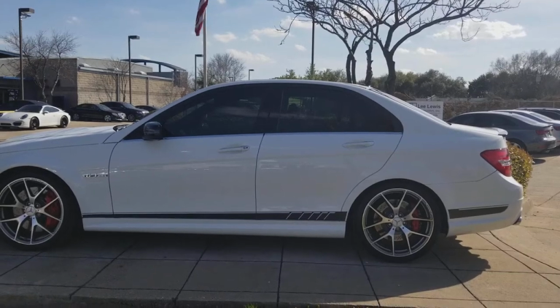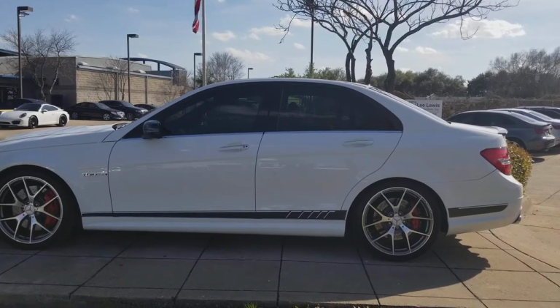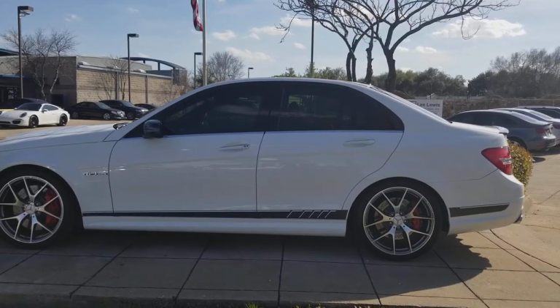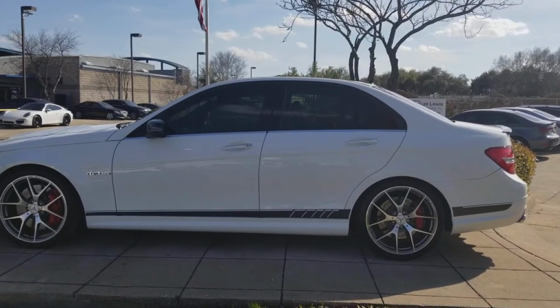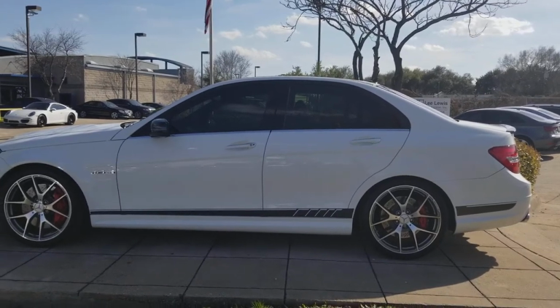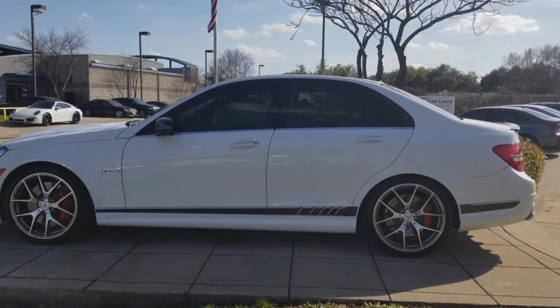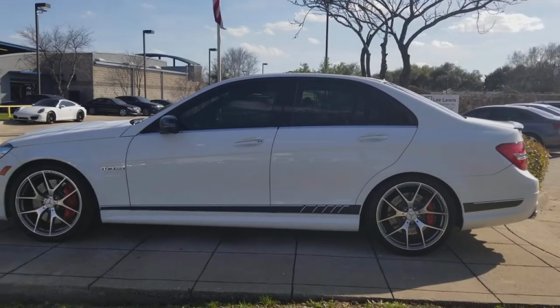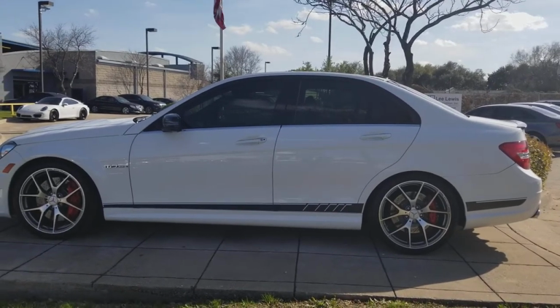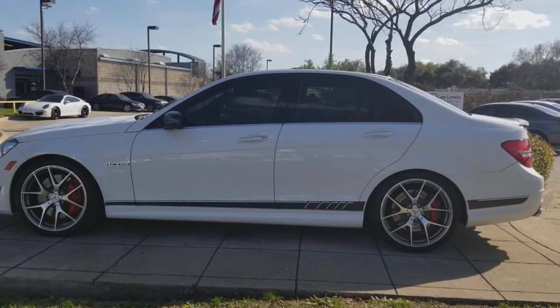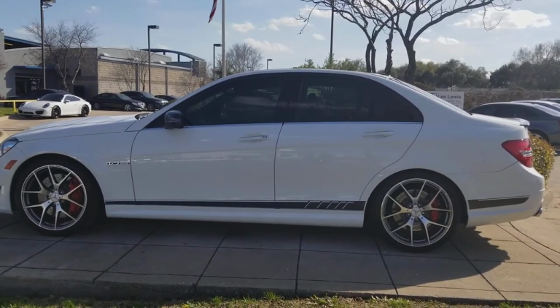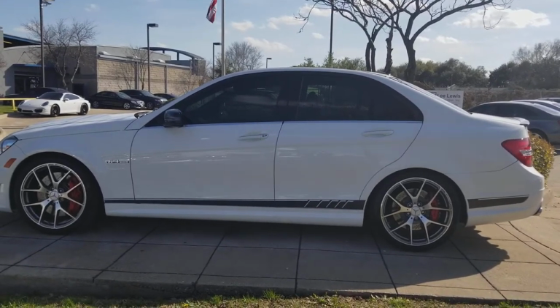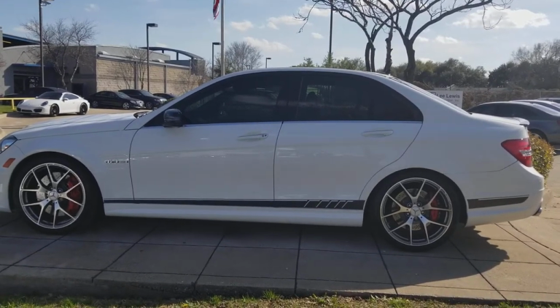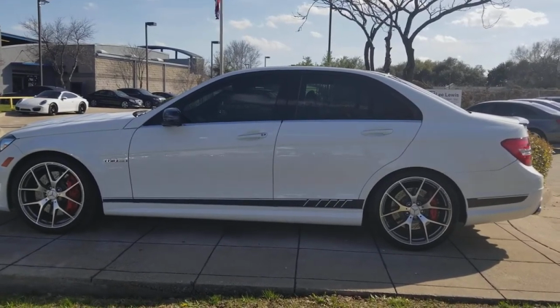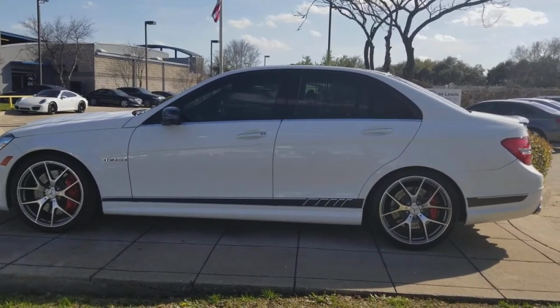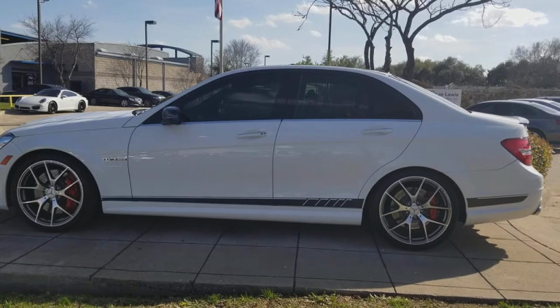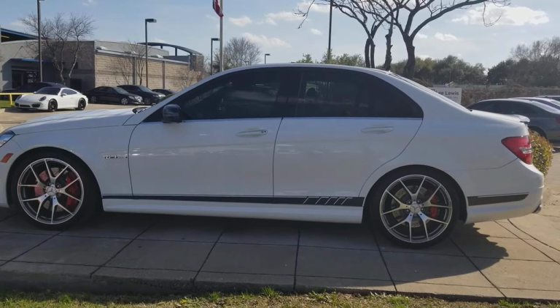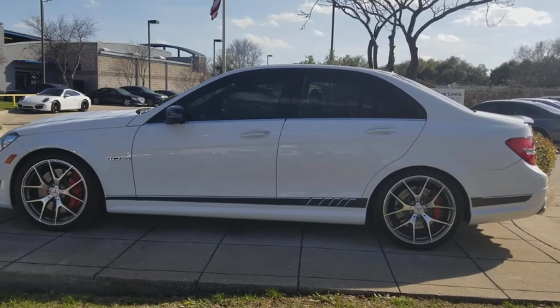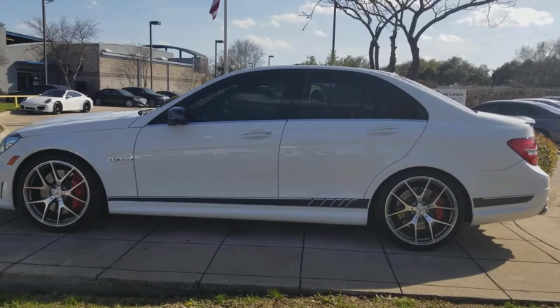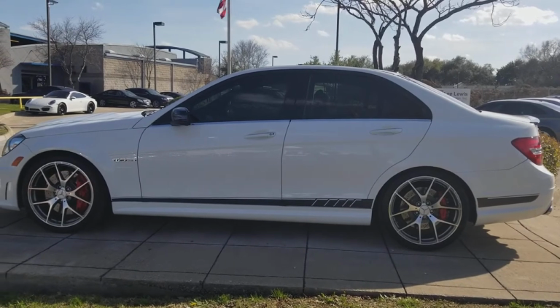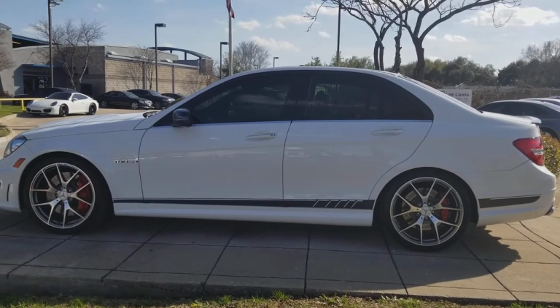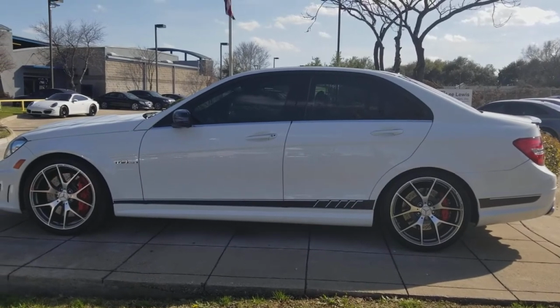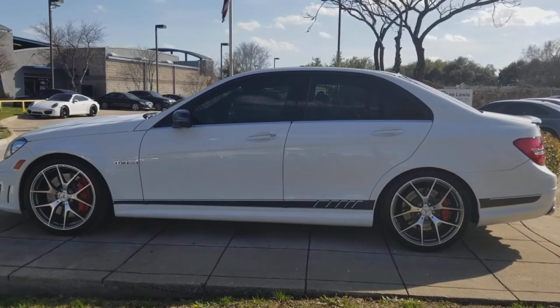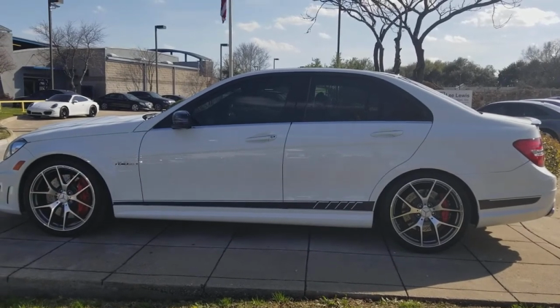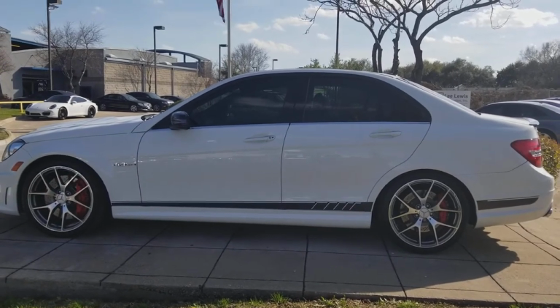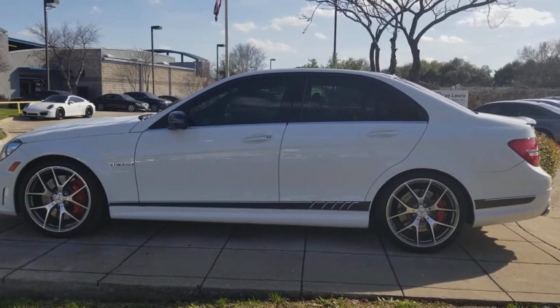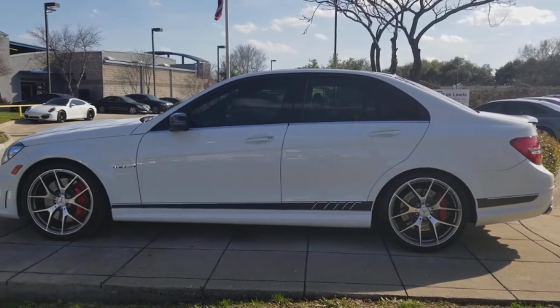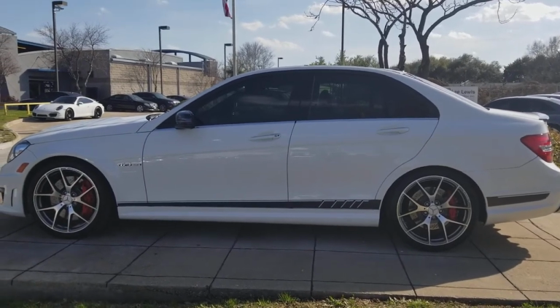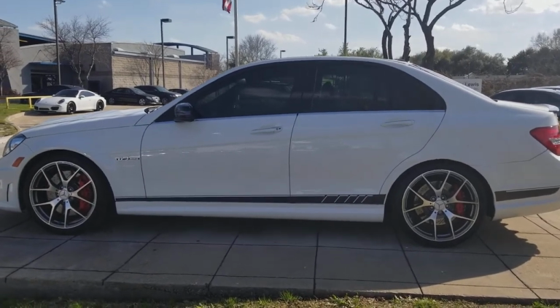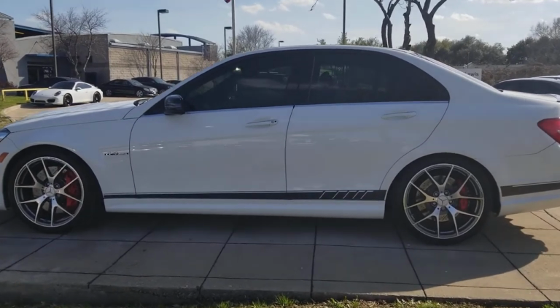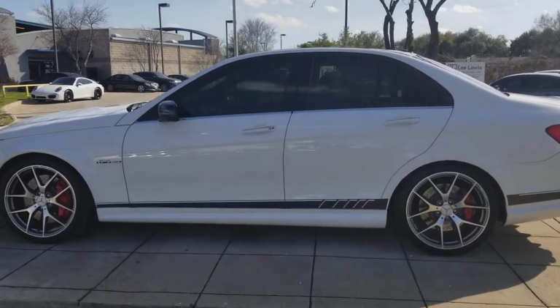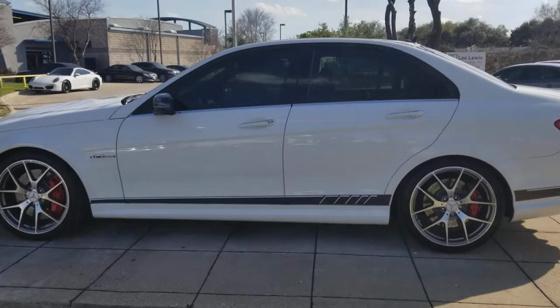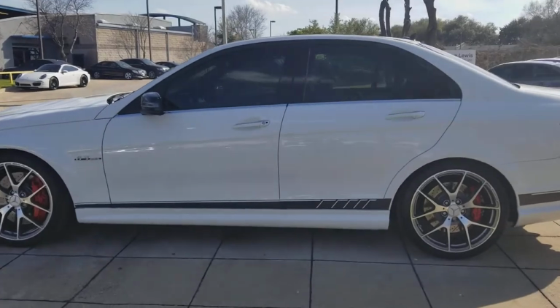Hello Carlos, this is Adam Figueroa of Audi Dallas and I want to thank you very much for the trust you've put in me in selling you this C63 AMG.